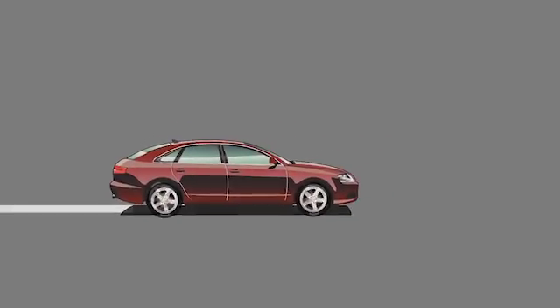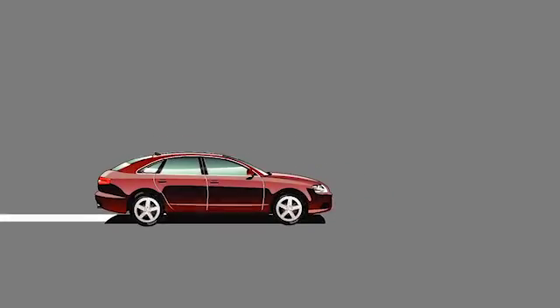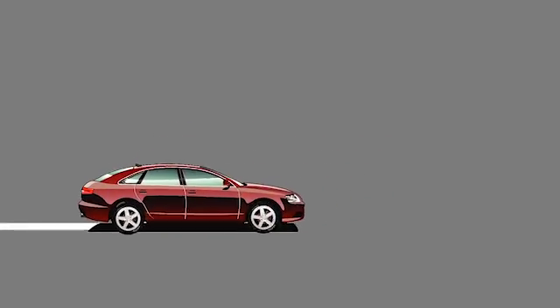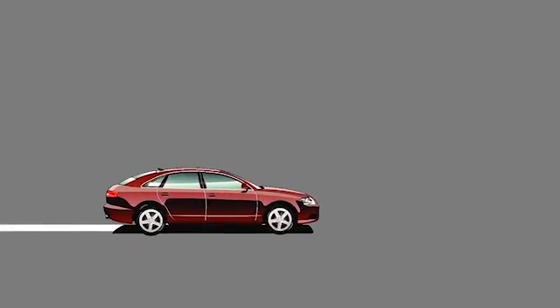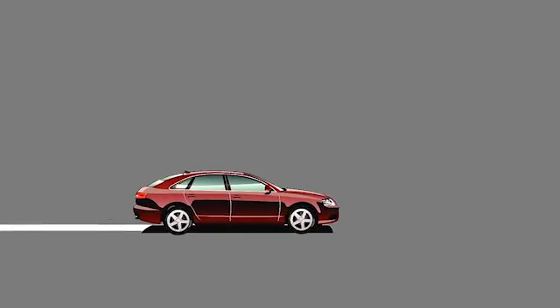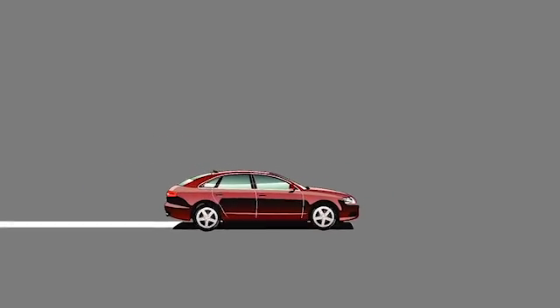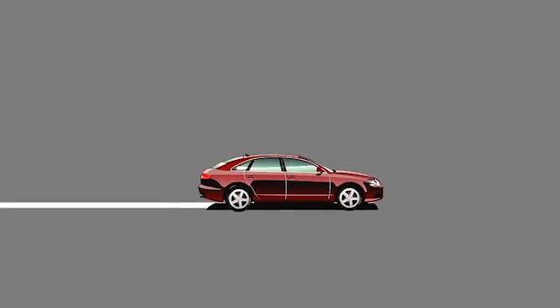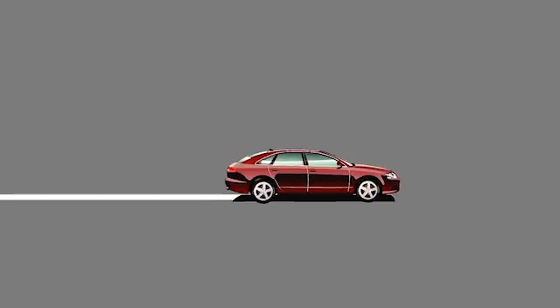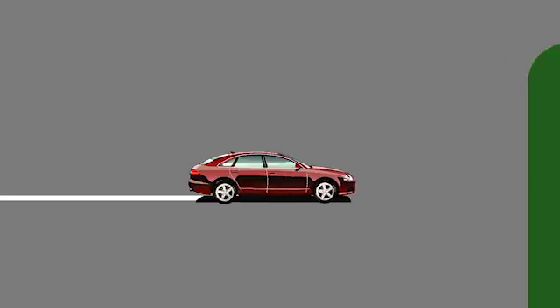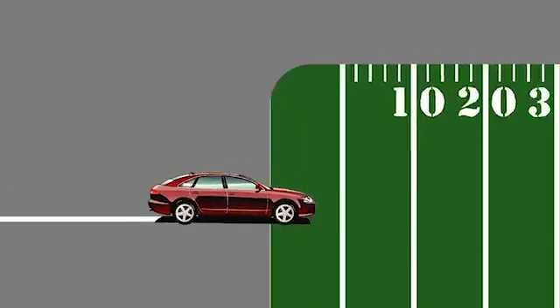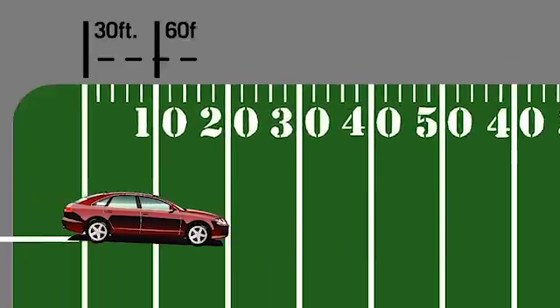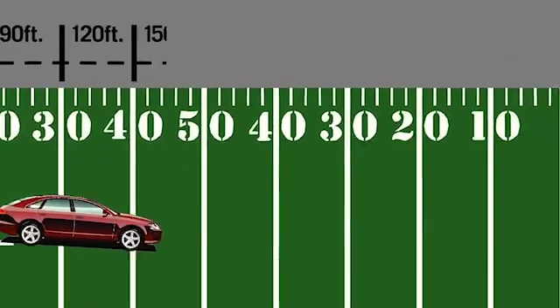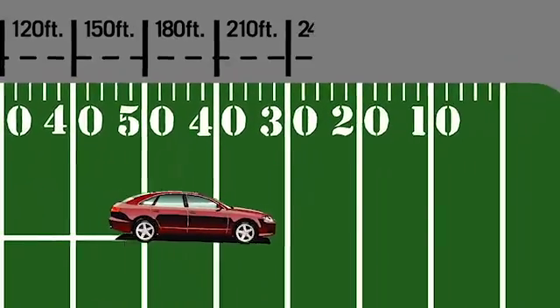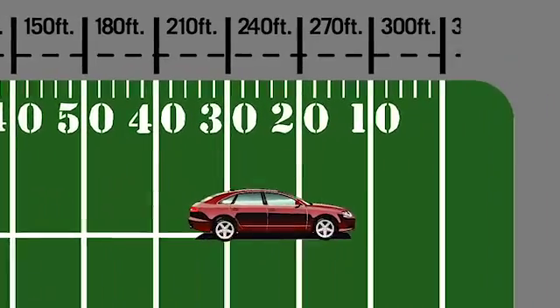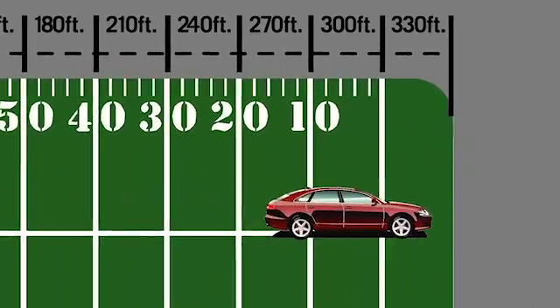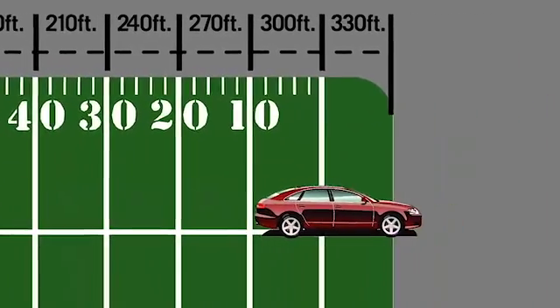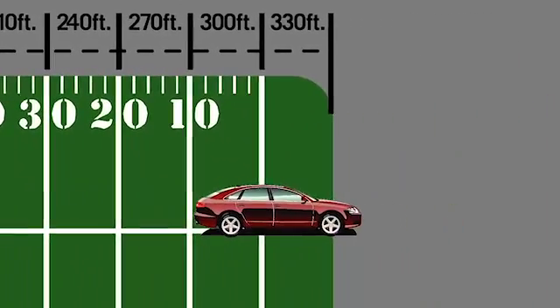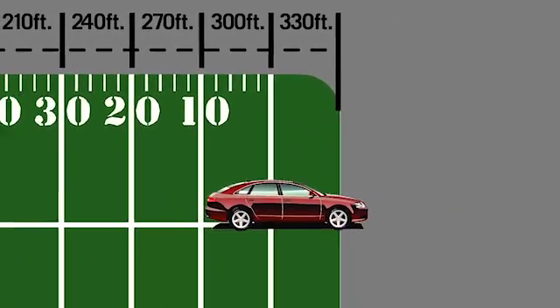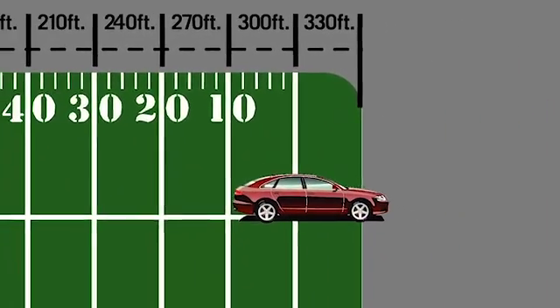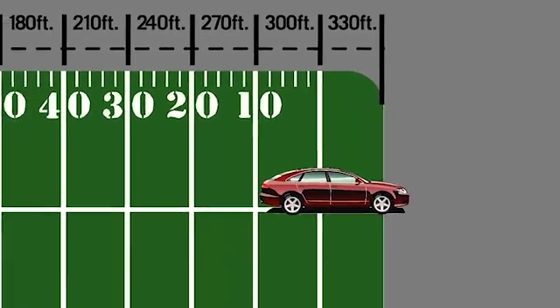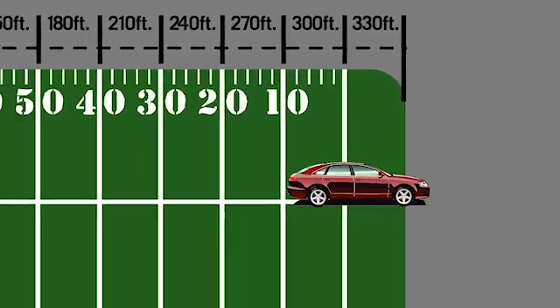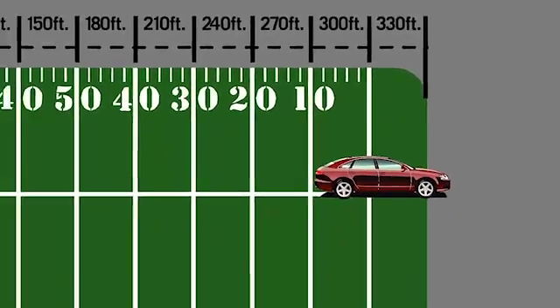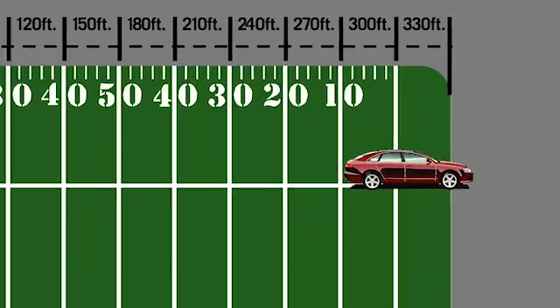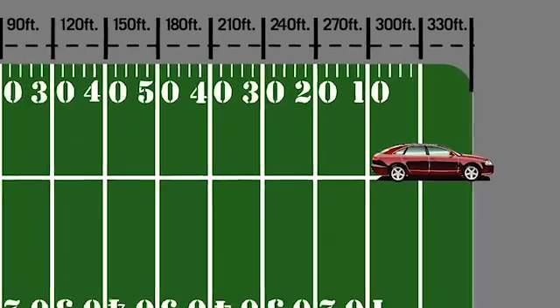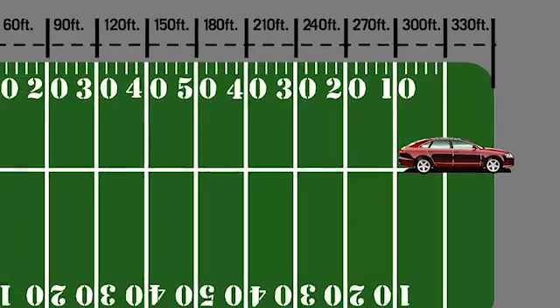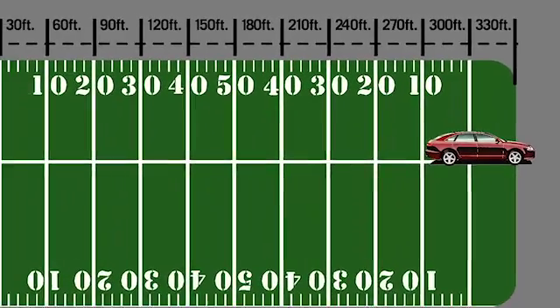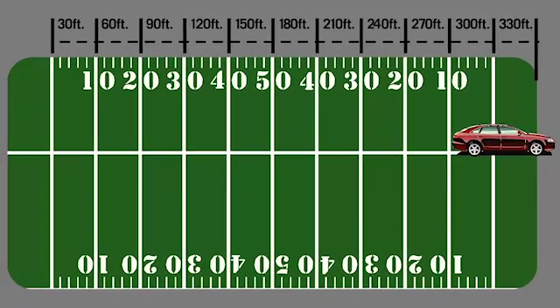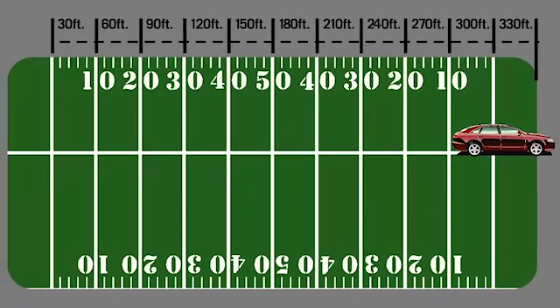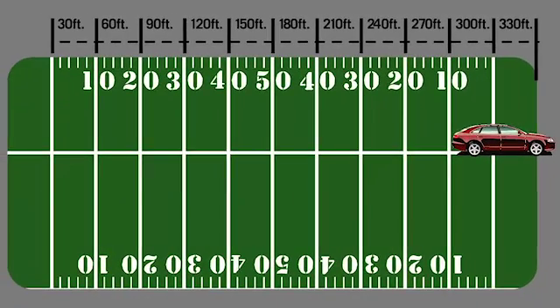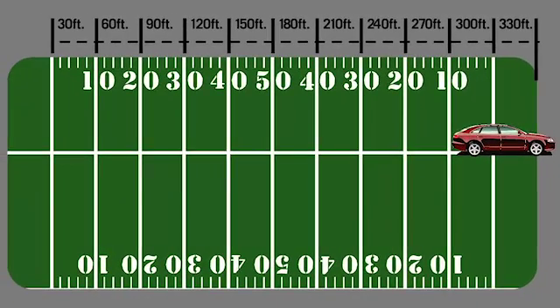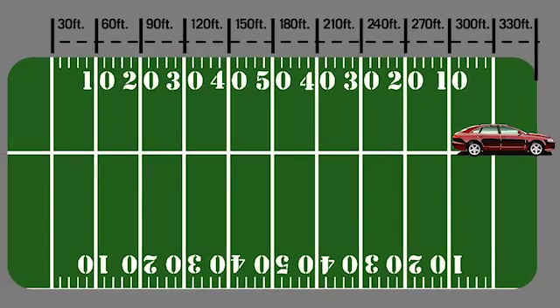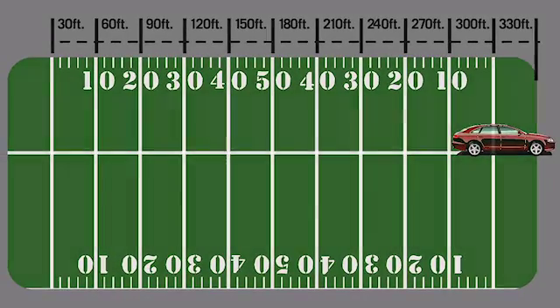For example, a passenger vehicle weighing 4,000 pounds traveling at 65 miles per hour would need 316 feet to come to a stop. That's more than the length of a football field.